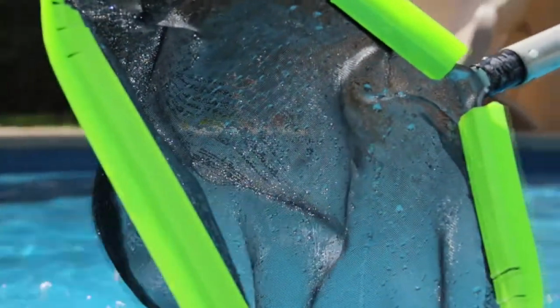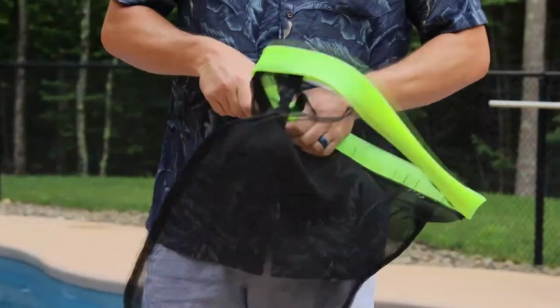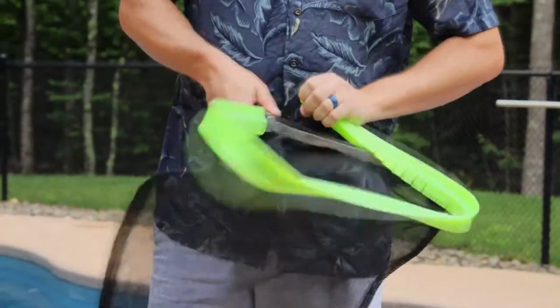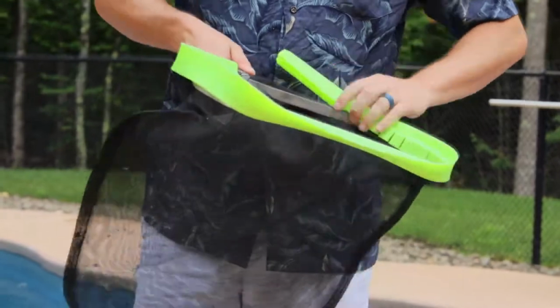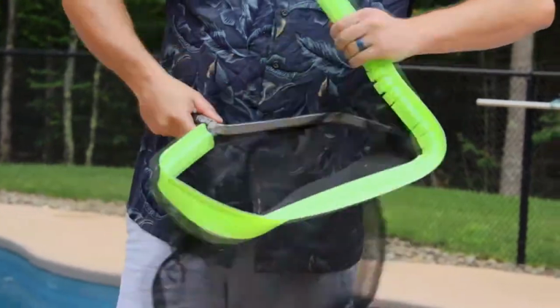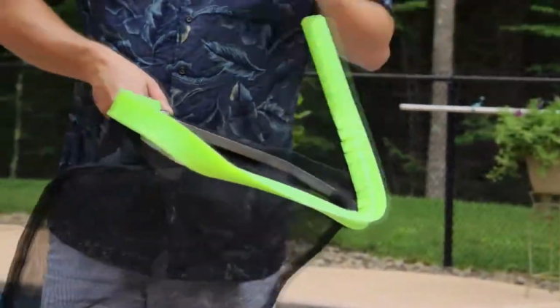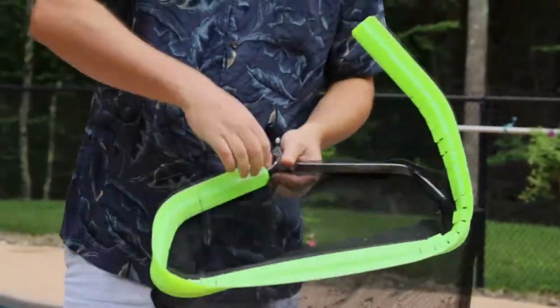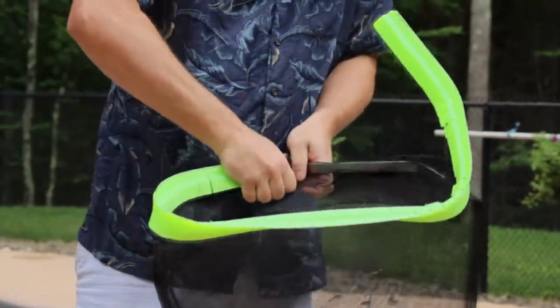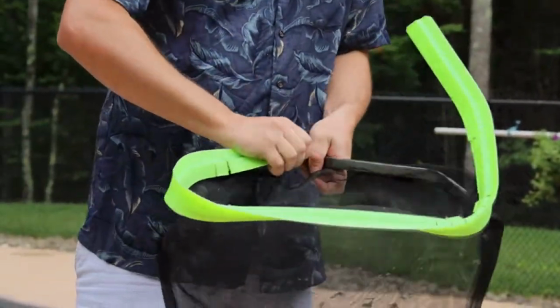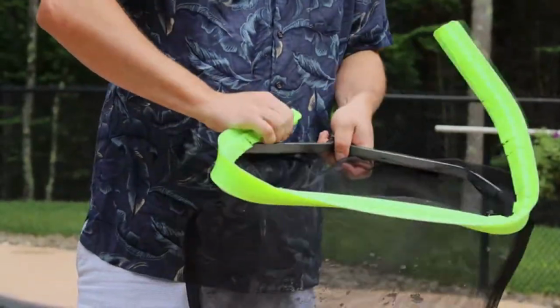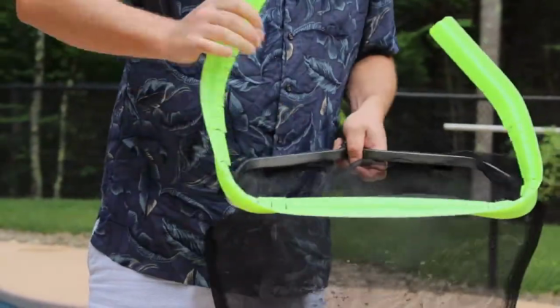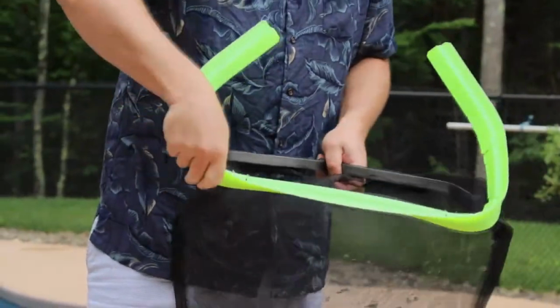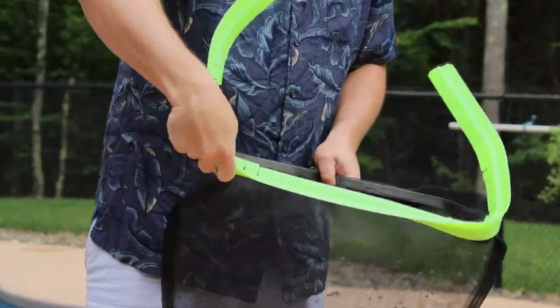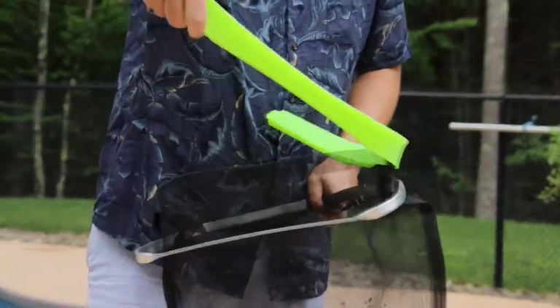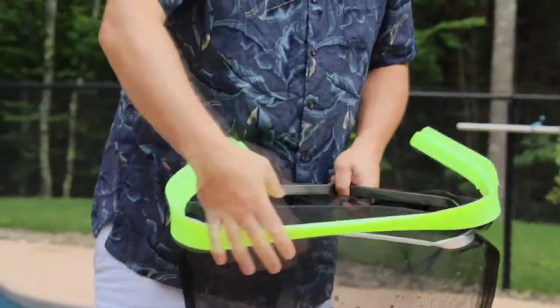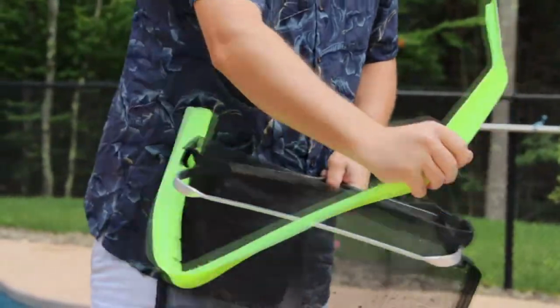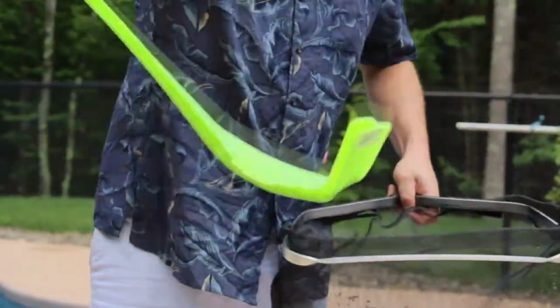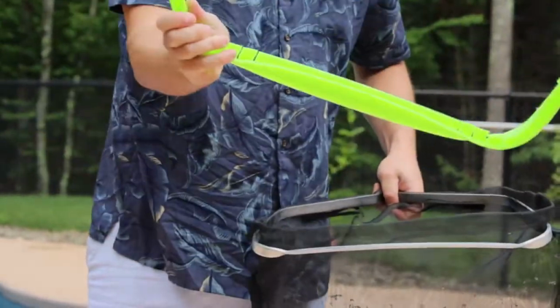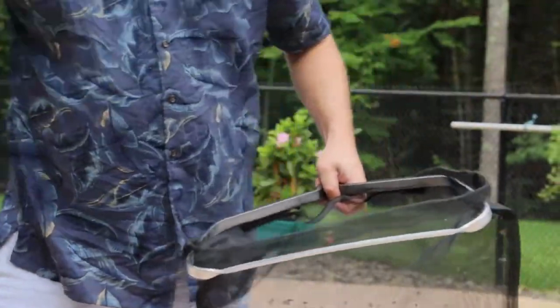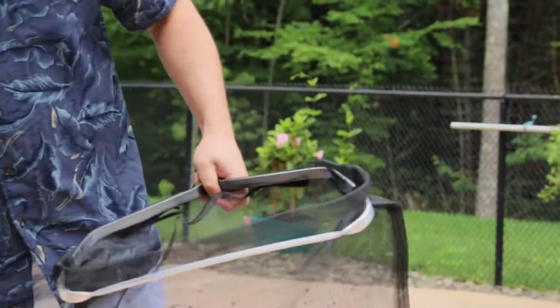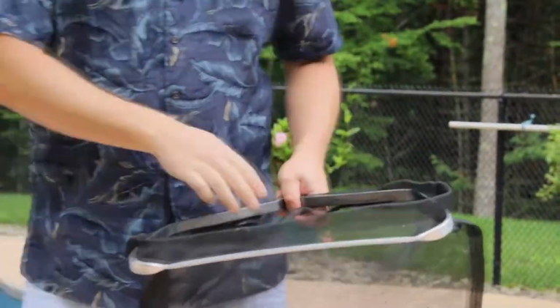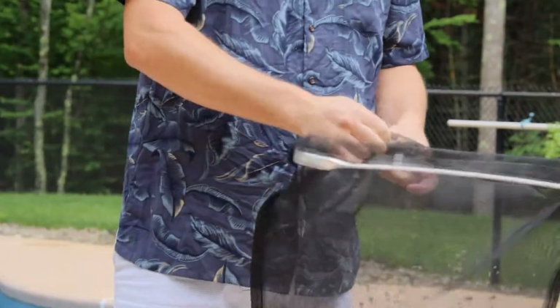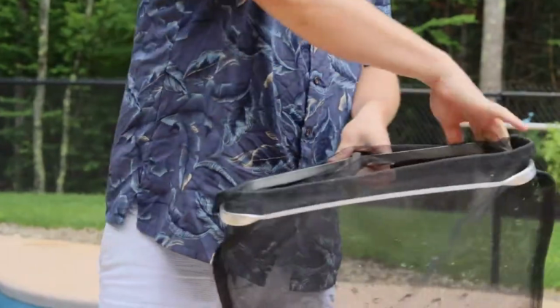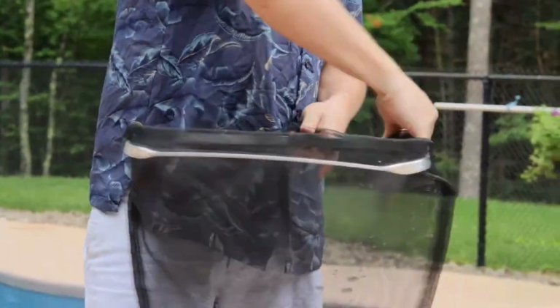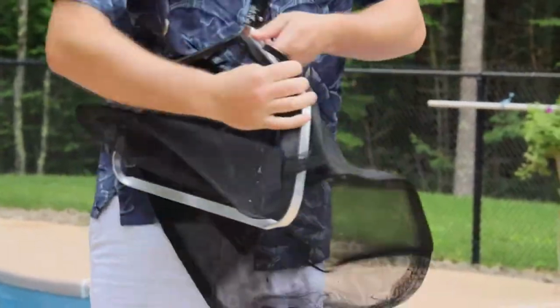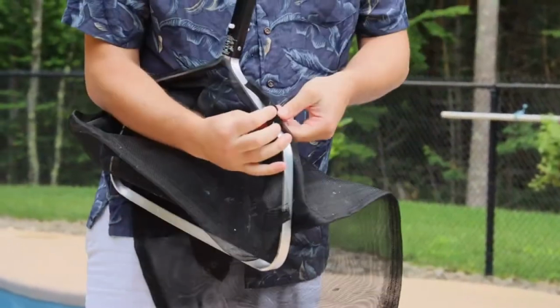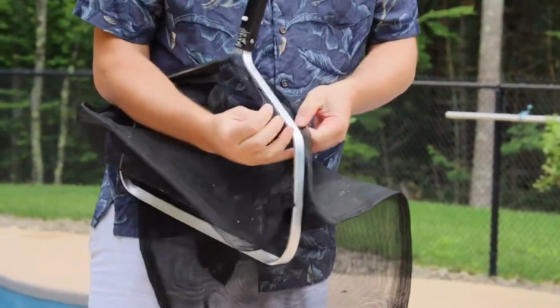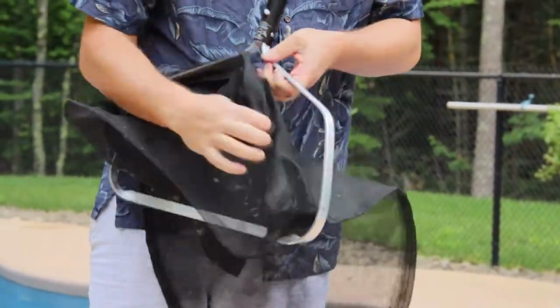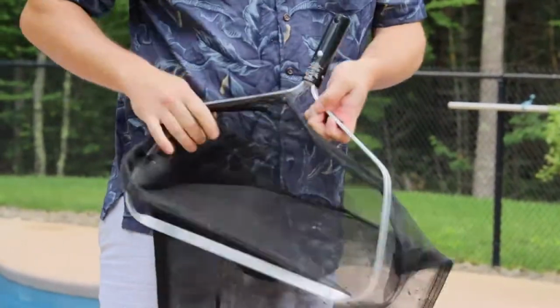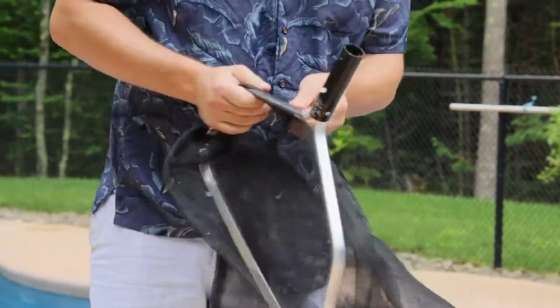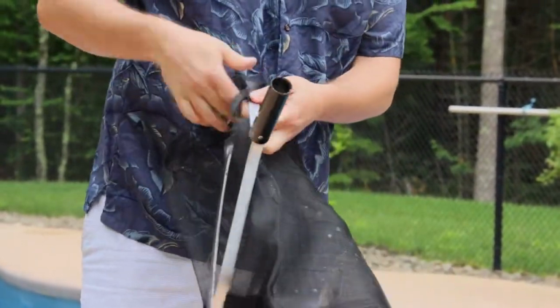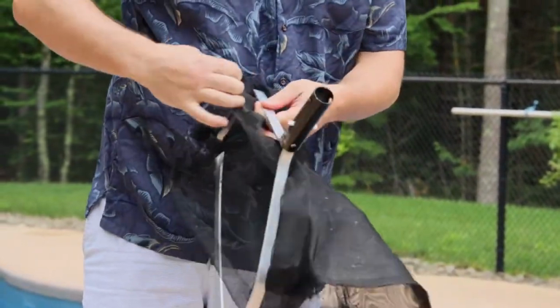The net is also very easy to replace. There are no tools needed — just pop the rim off and open up the velcro. The velcro helps the net to remain attached while reconnecting the rim.